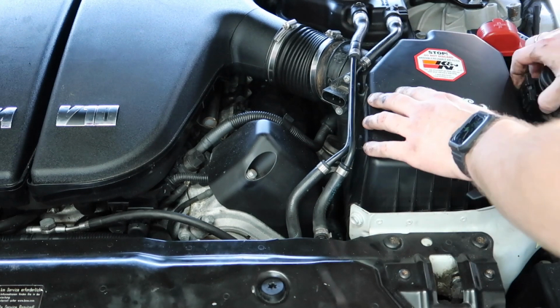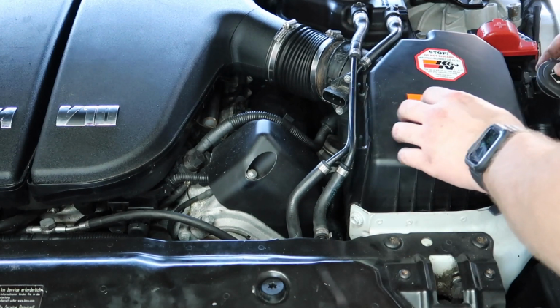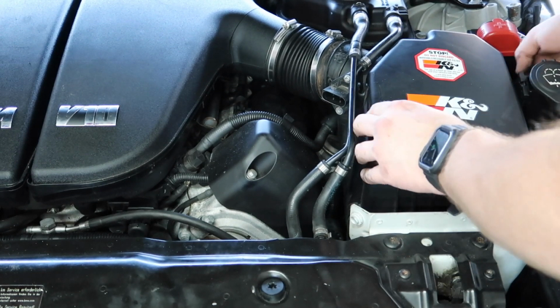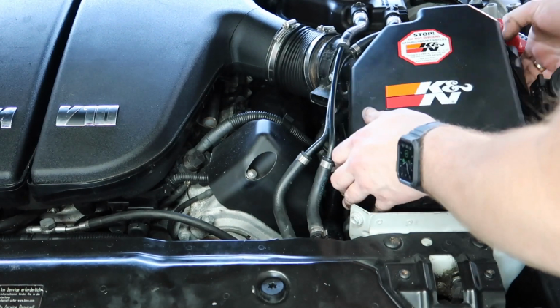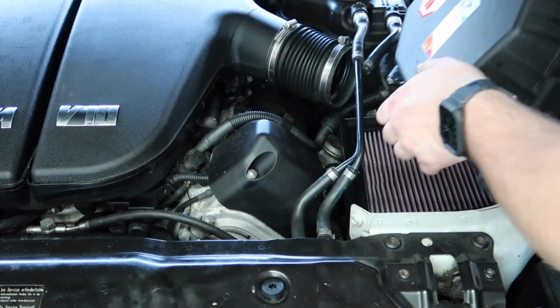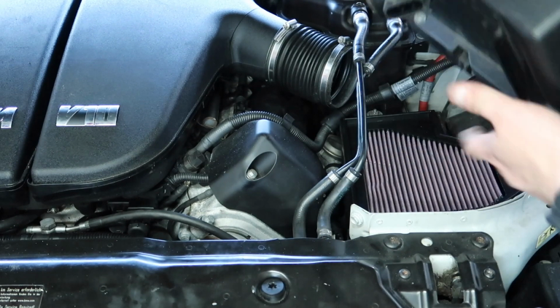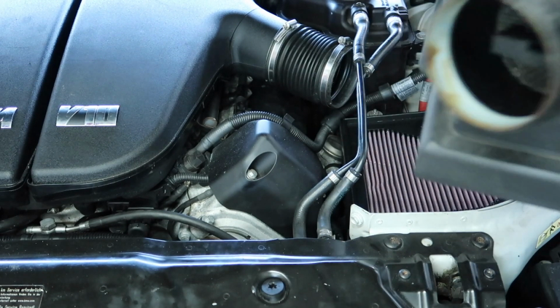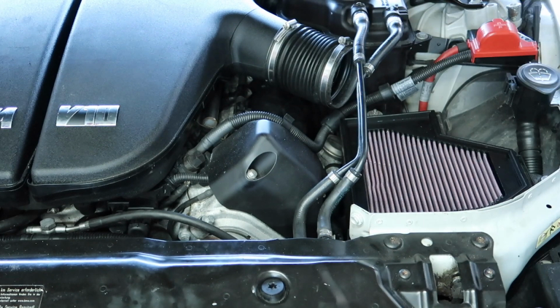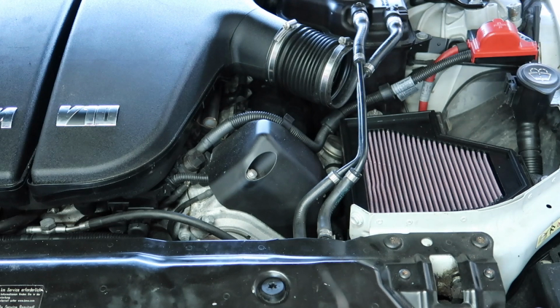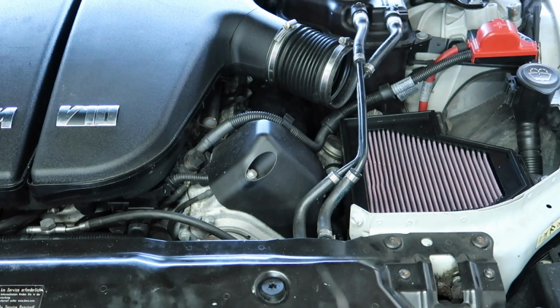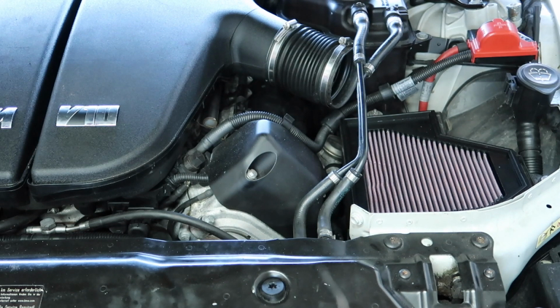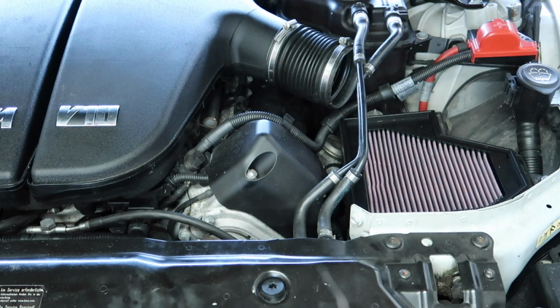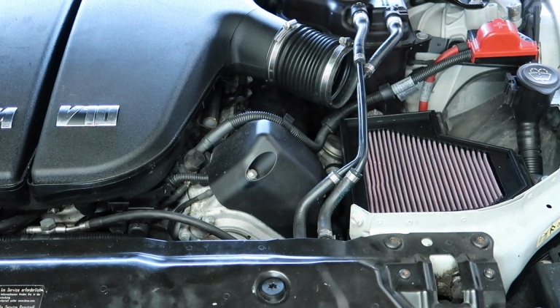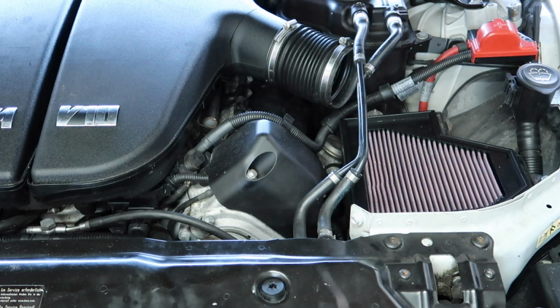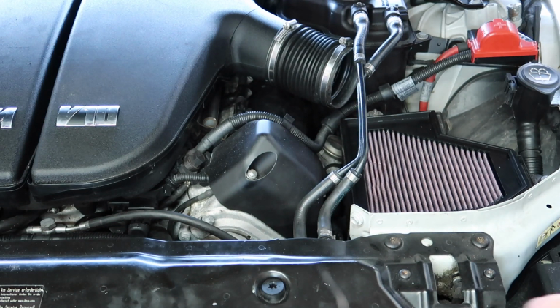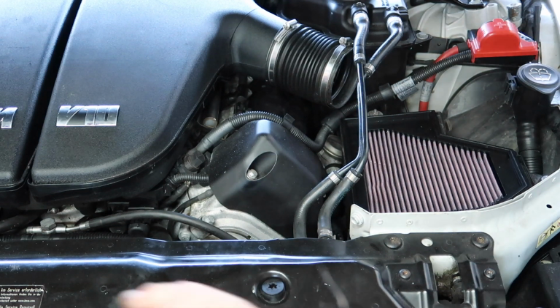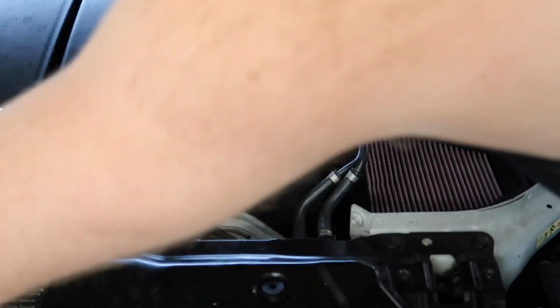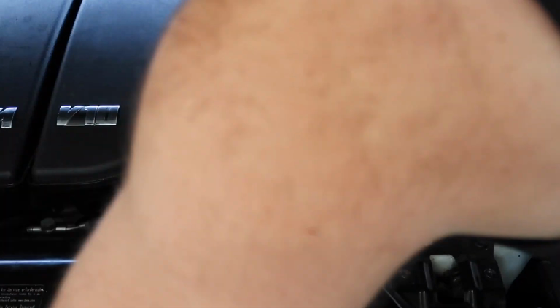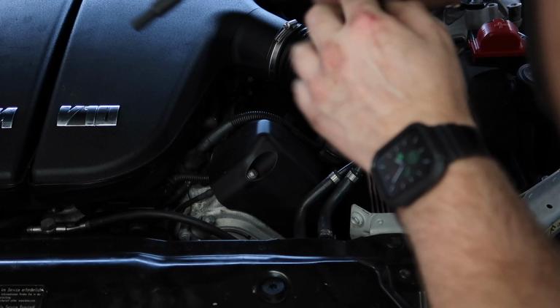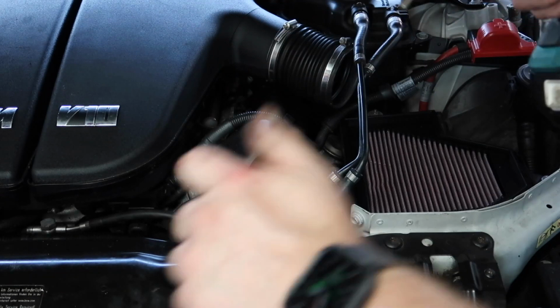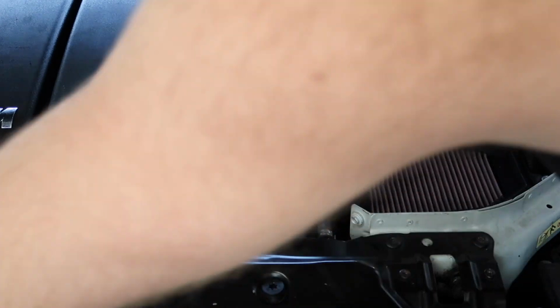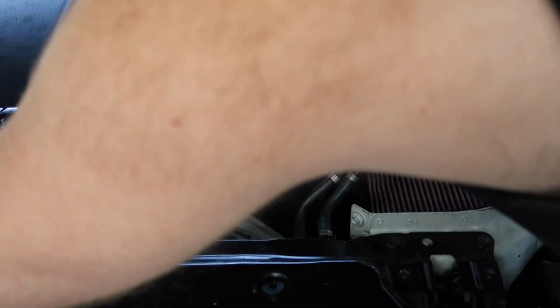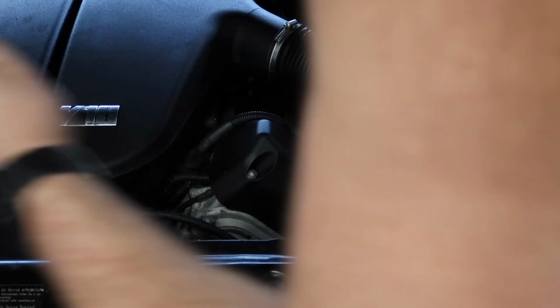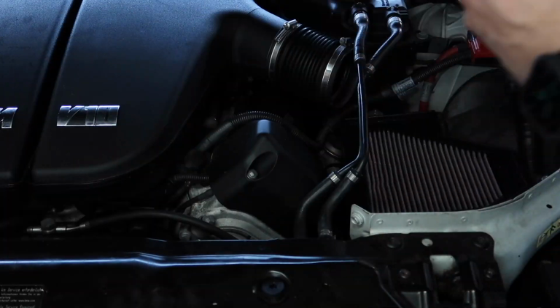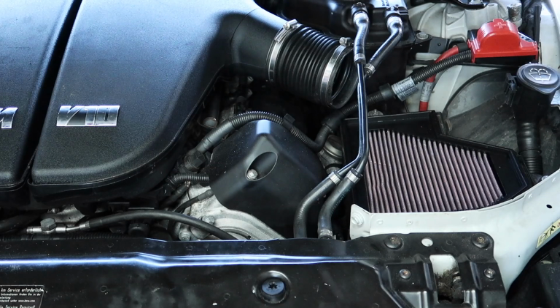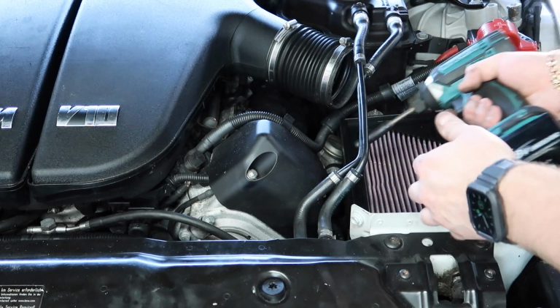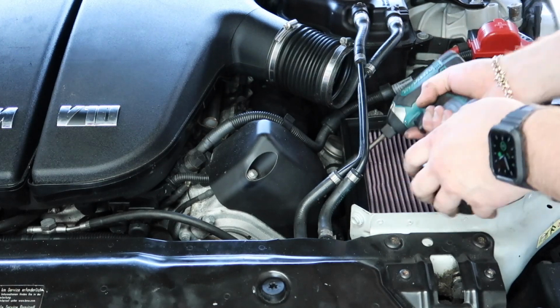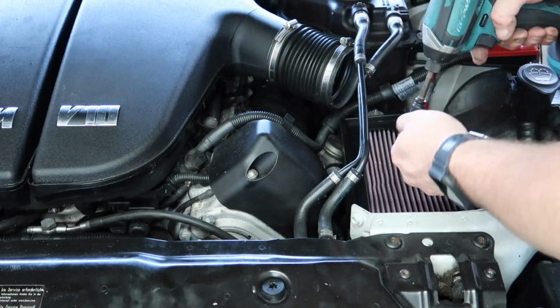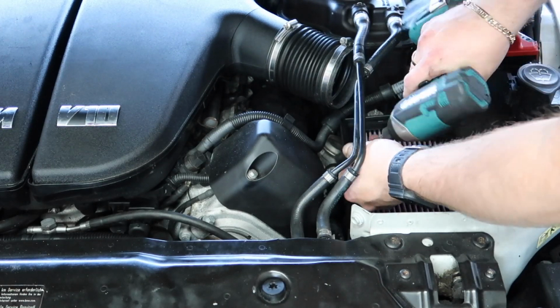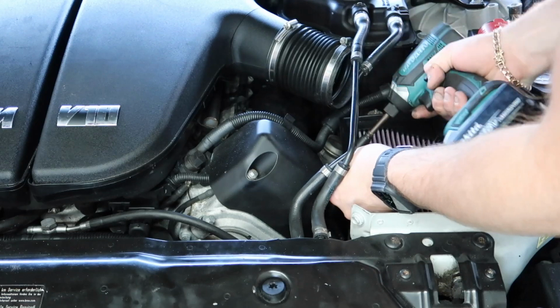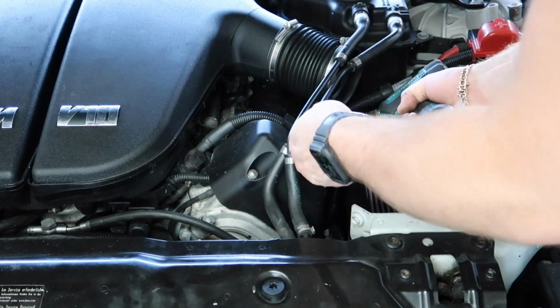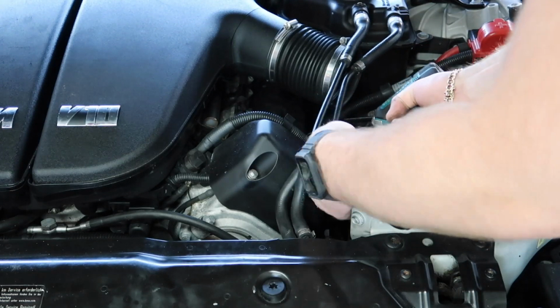Do remember: when you start the car you can't have the MAF disconnected because the car won't run properly. A lot of people would run around thinking it's the MAF sensor — that's just not the case here.